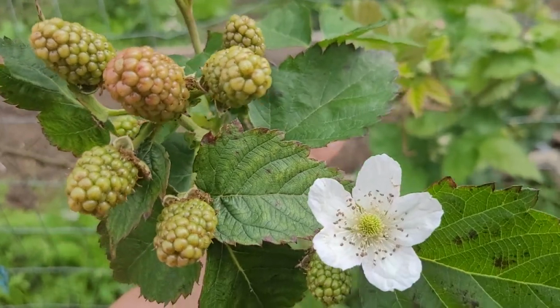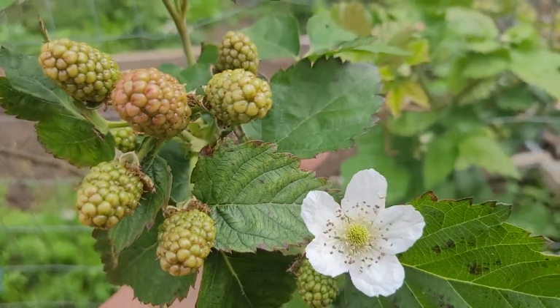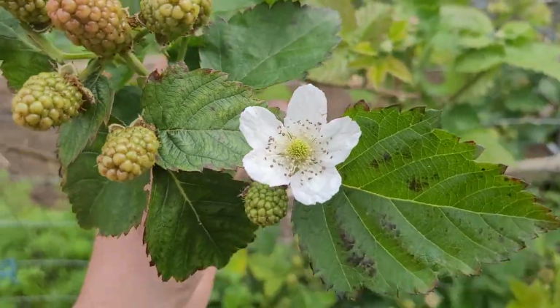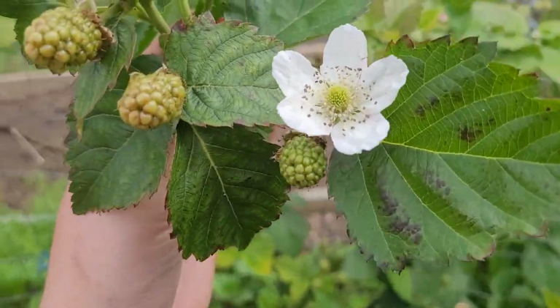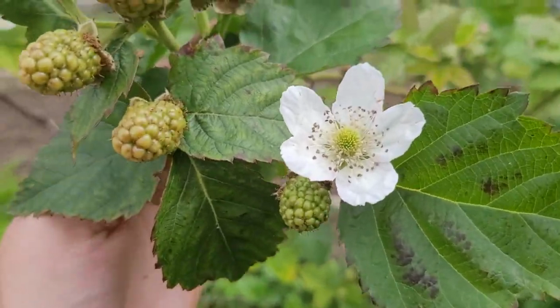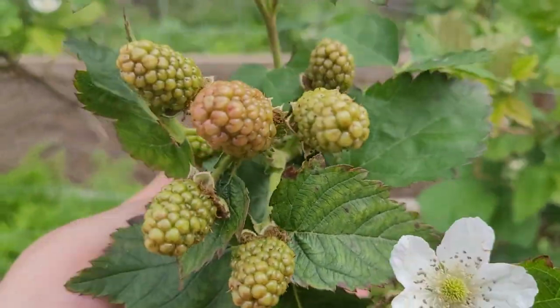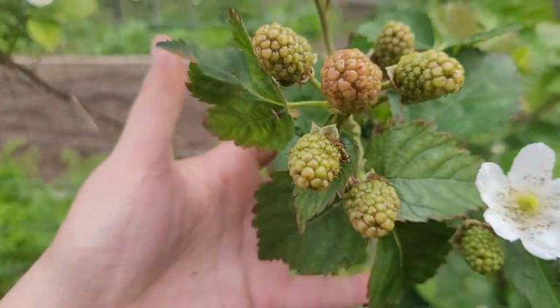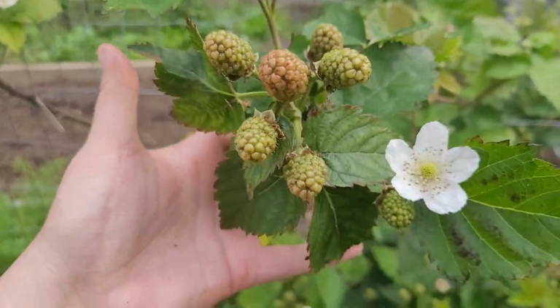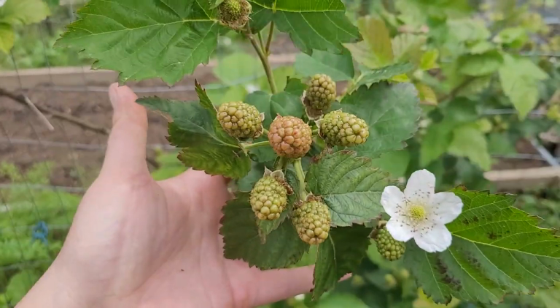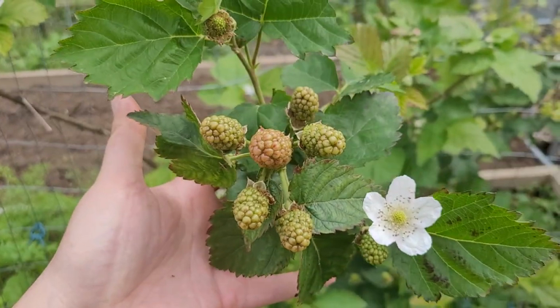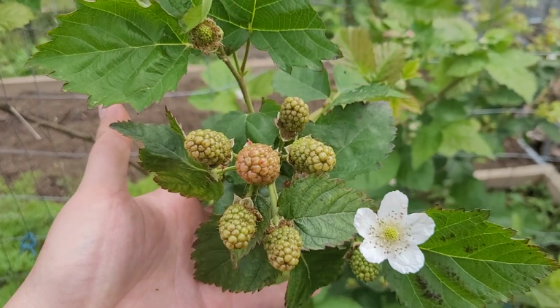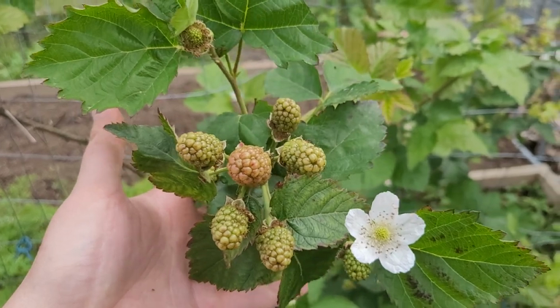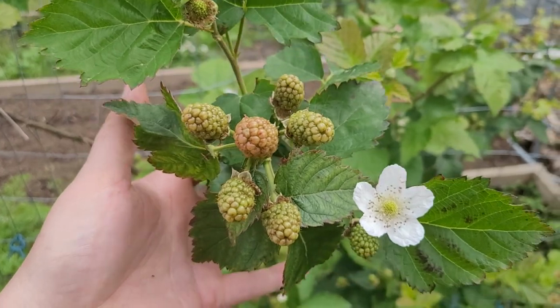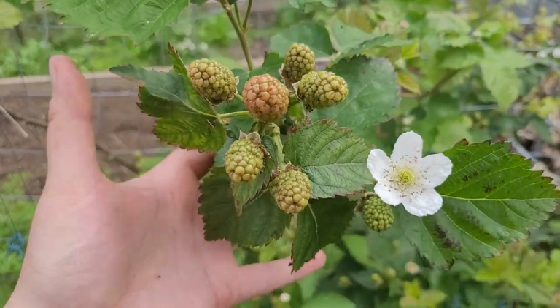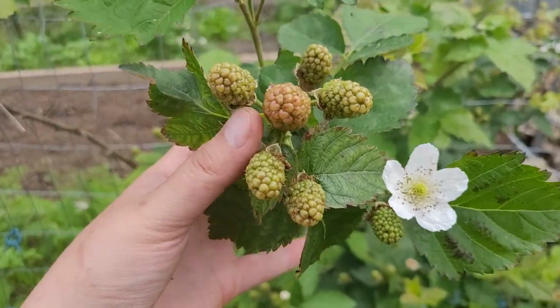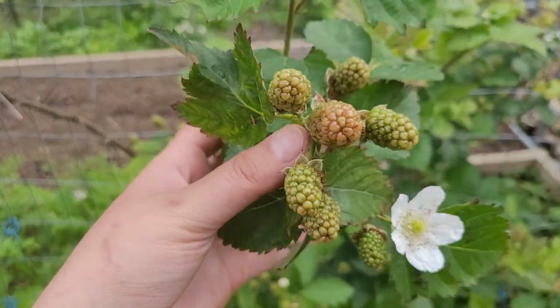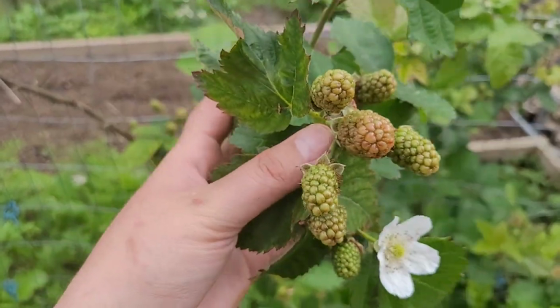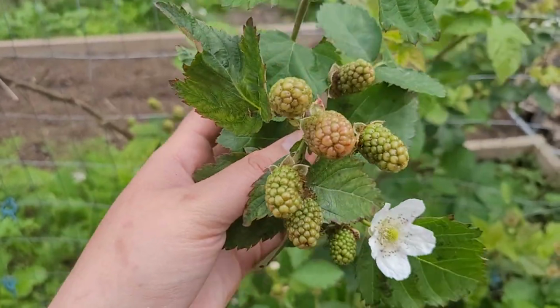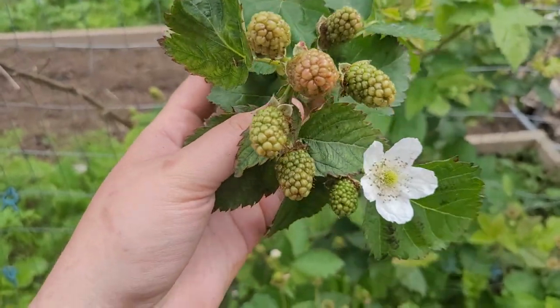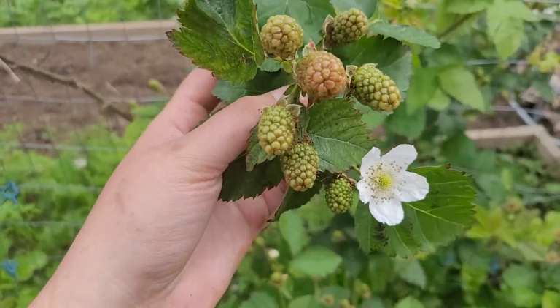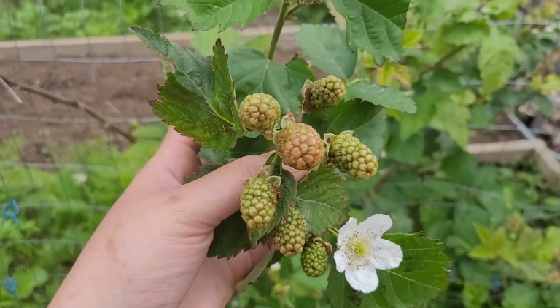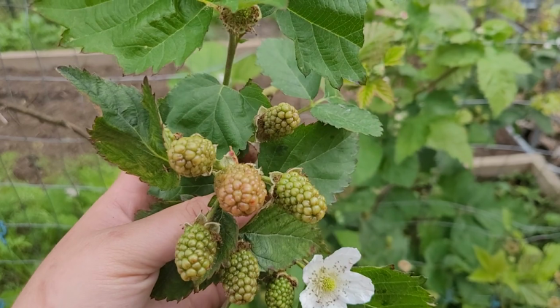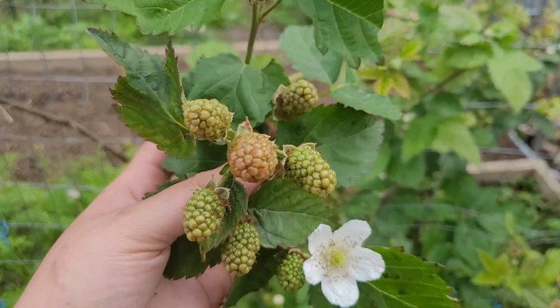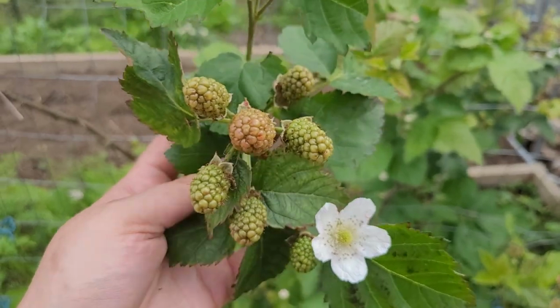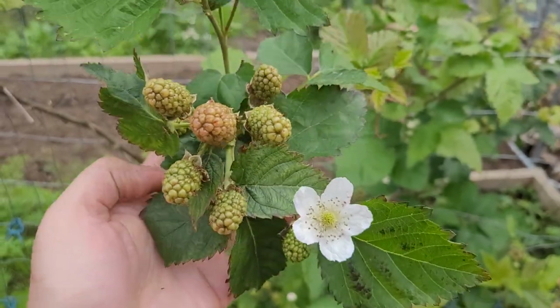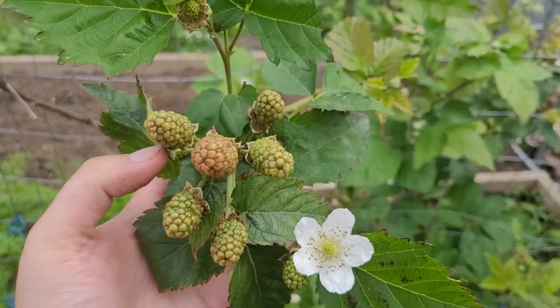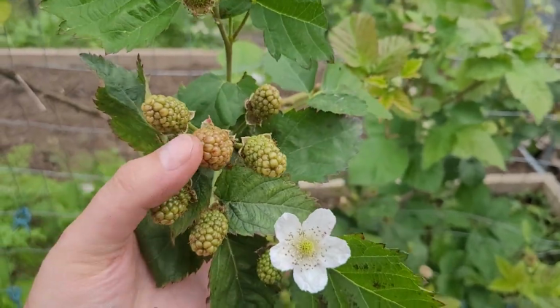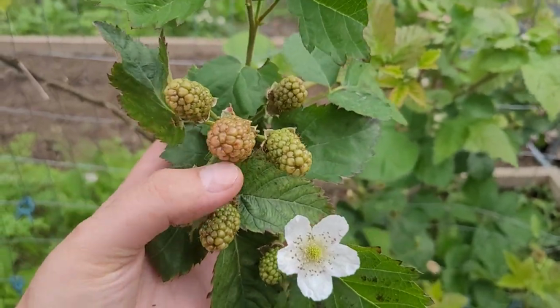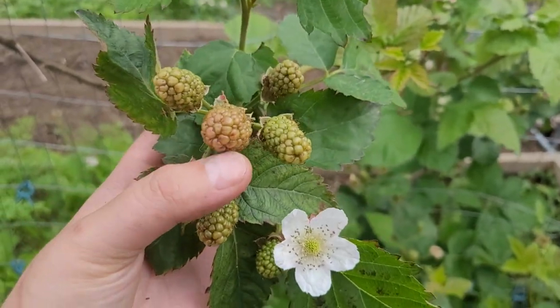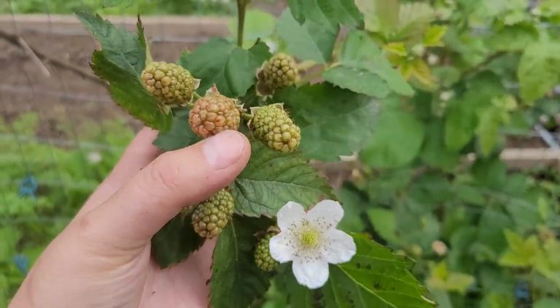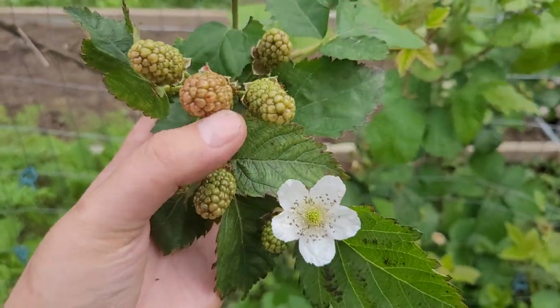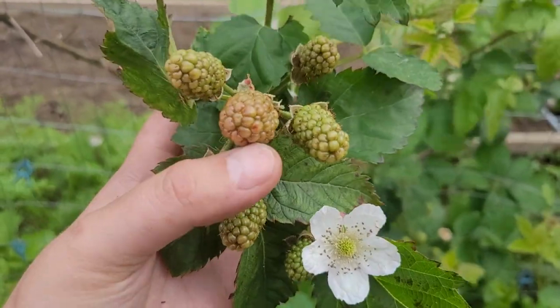I'm standing out here by our thornless blackberries. These are the Arkansas Traveler blackberries — and I say our, but these are really Sam's. They're his pride and joy and I noticed a couple of them are starting to redden.